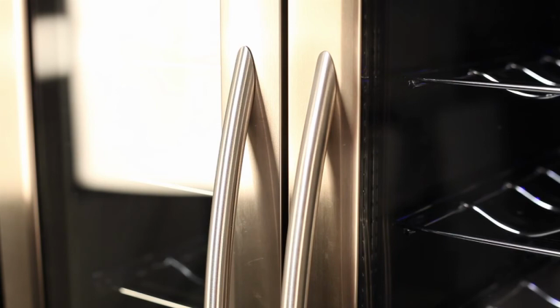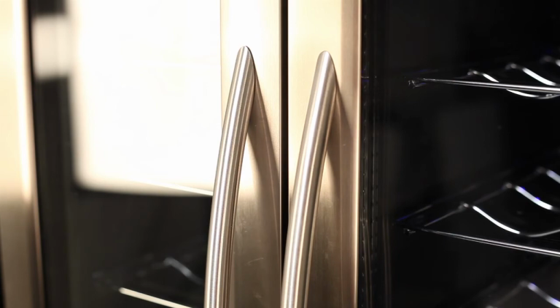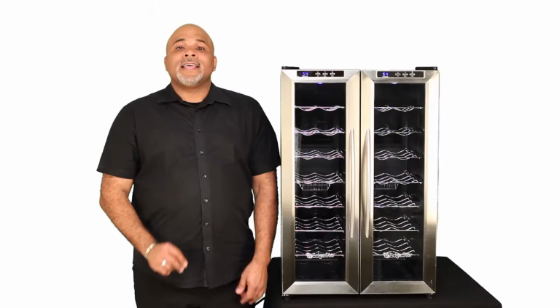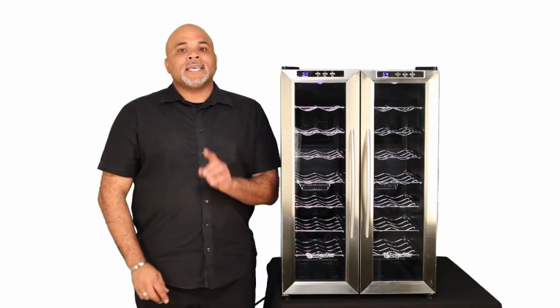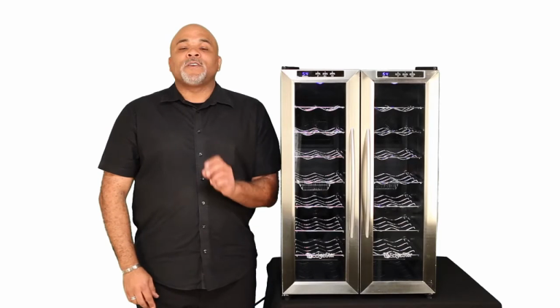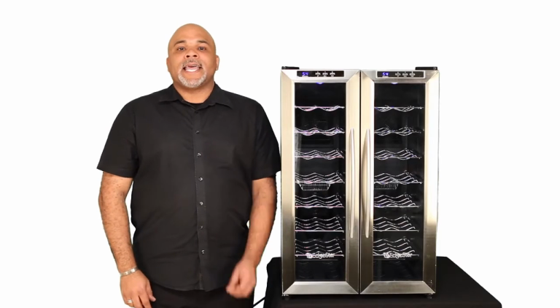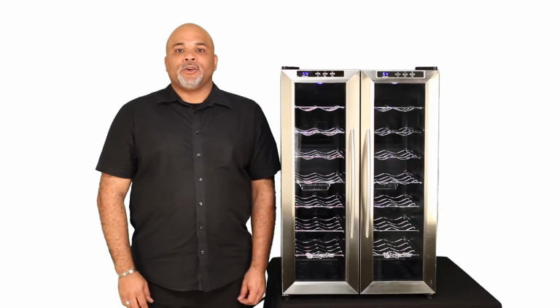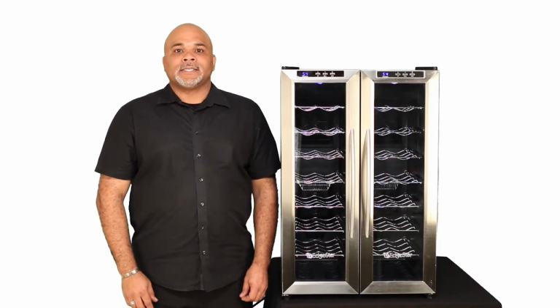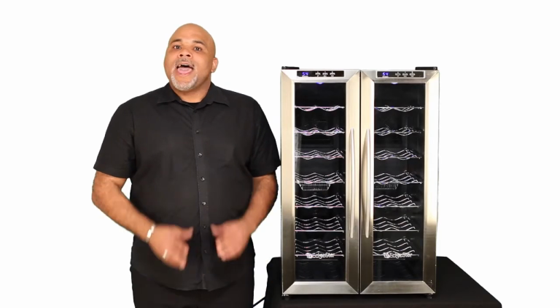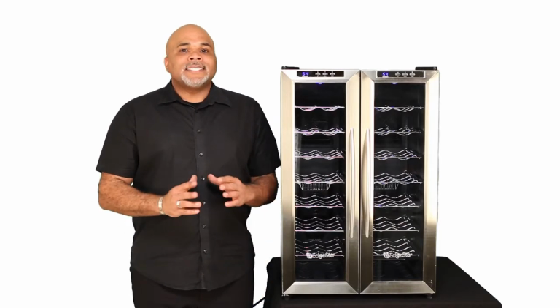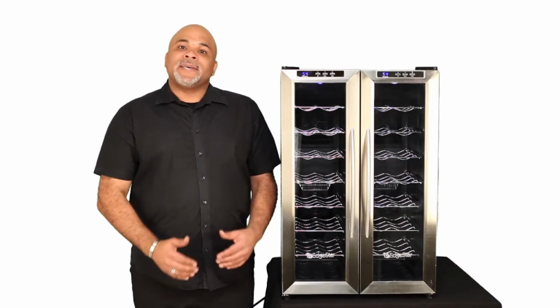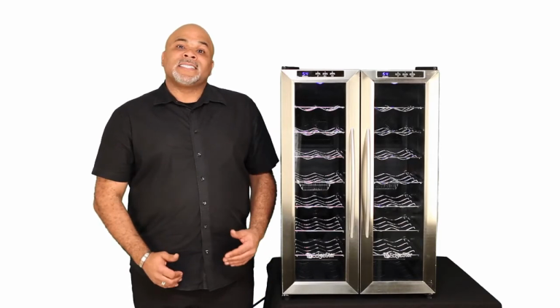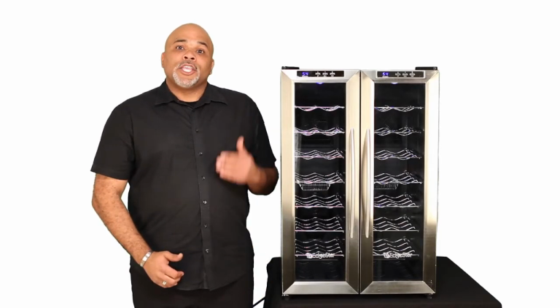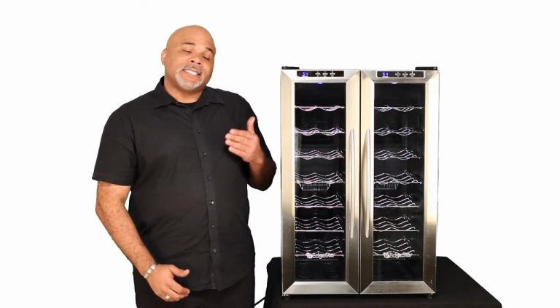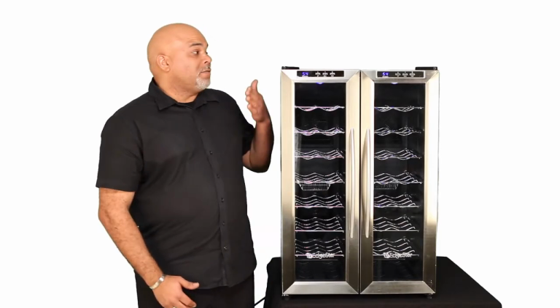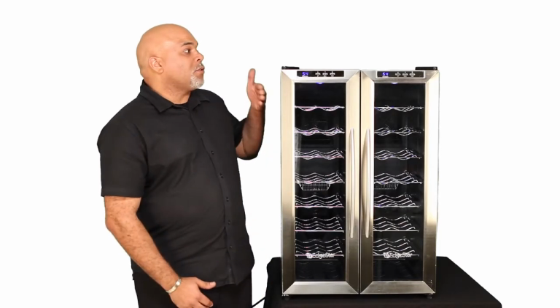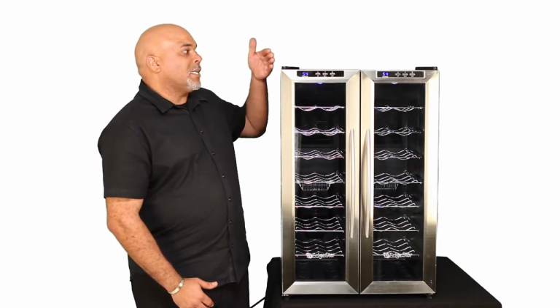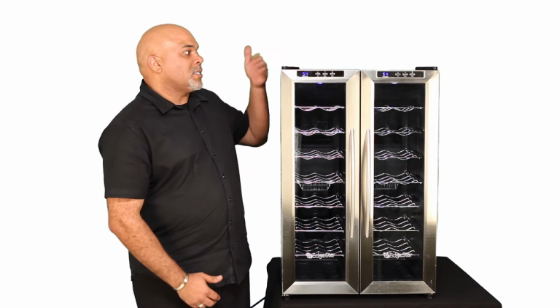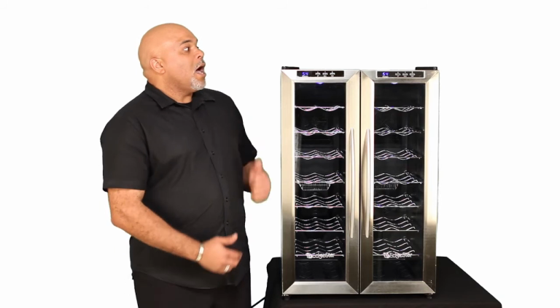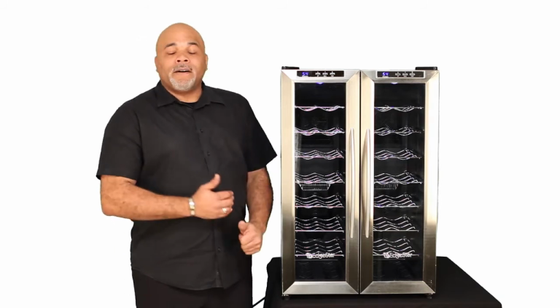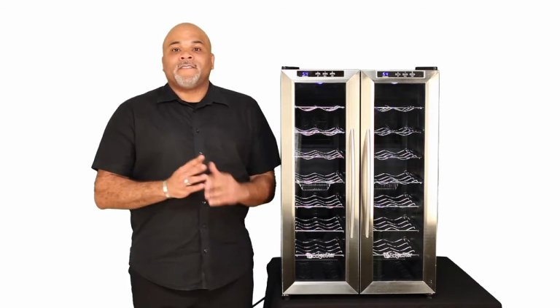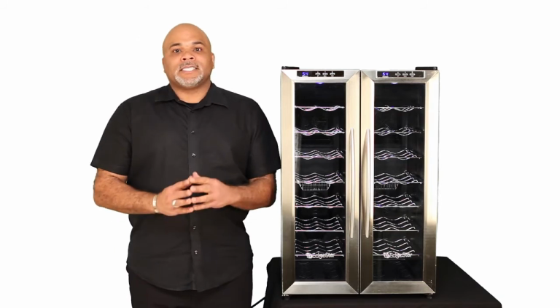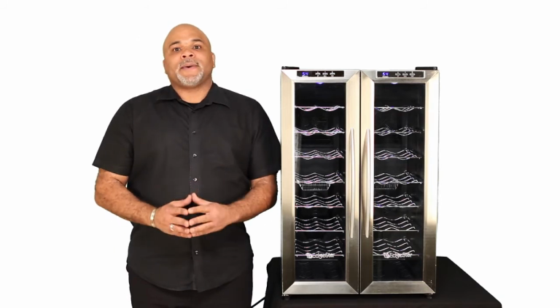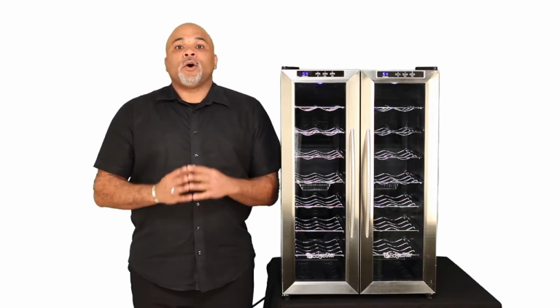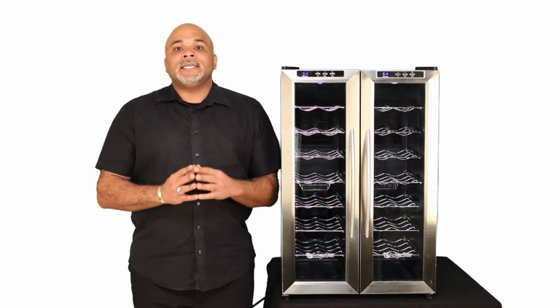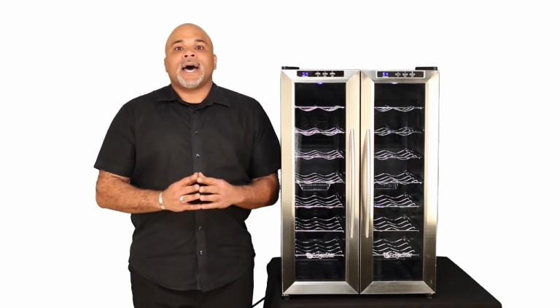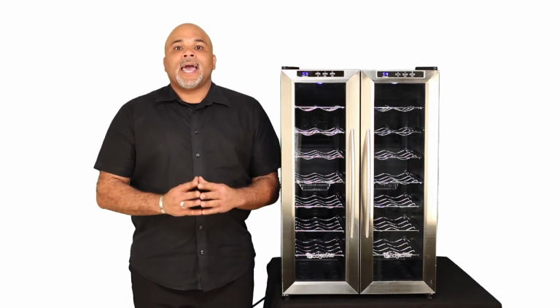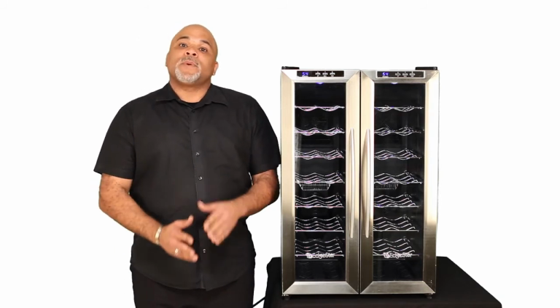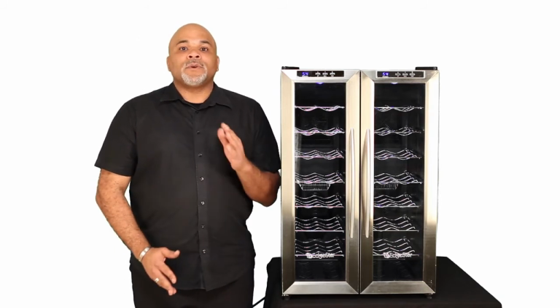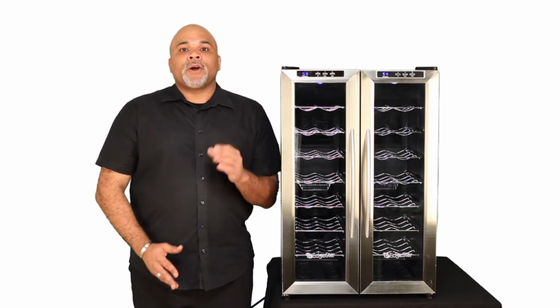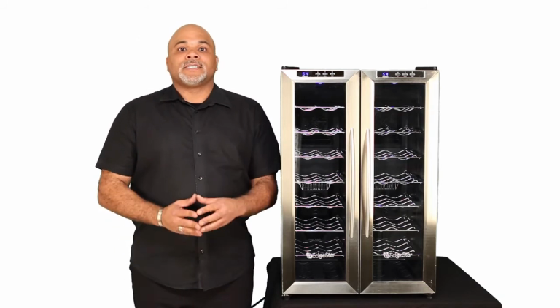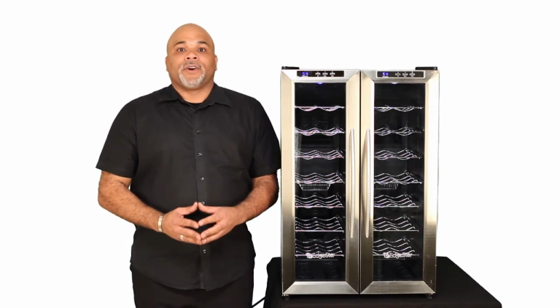Finally, this is a freestanding unit. That just means you need to leave 2 to 3 inches of ventilation space on each side, as well as 3 to 4 inches in the rear.